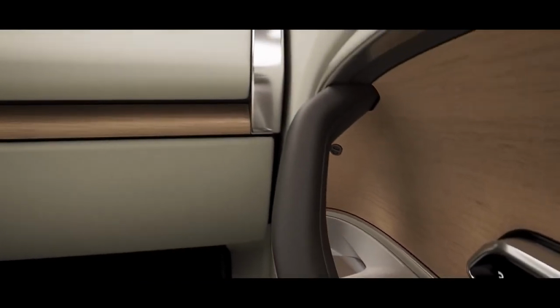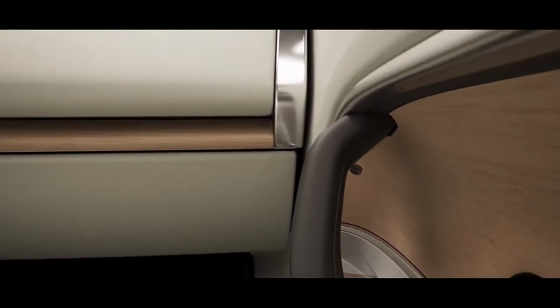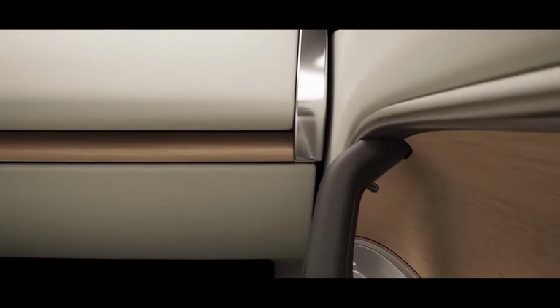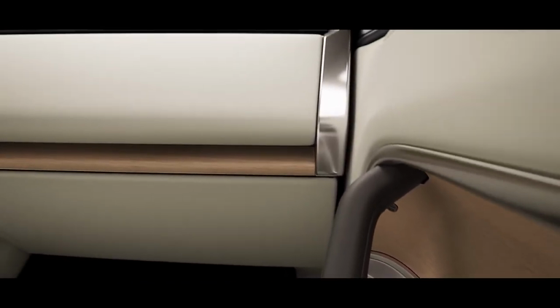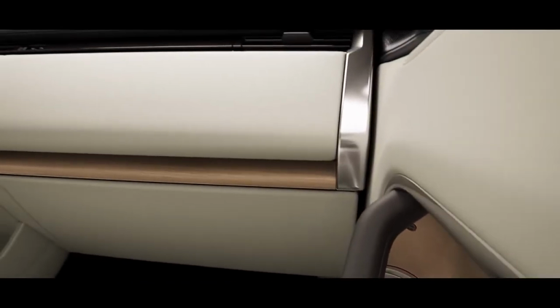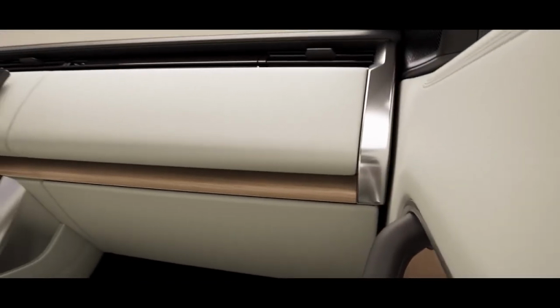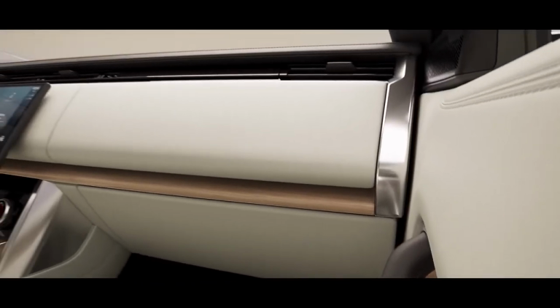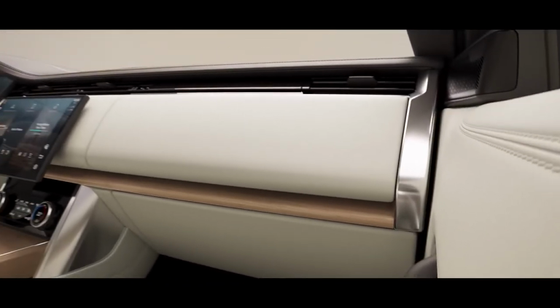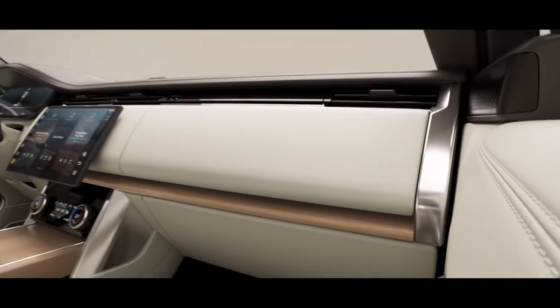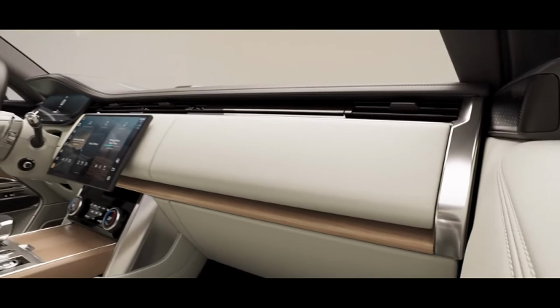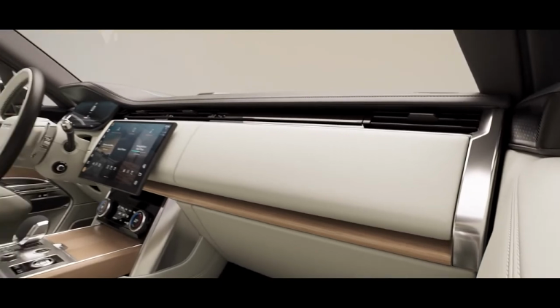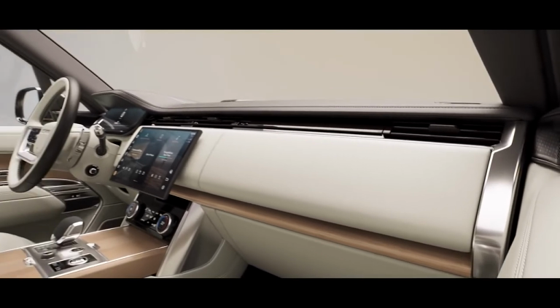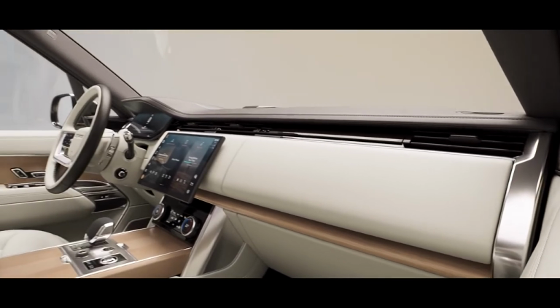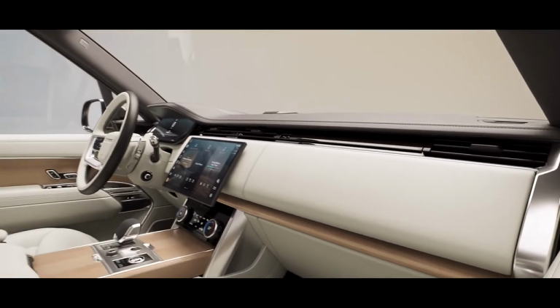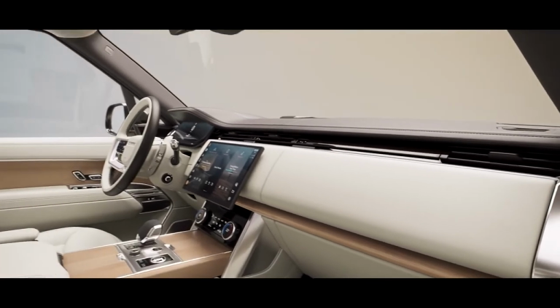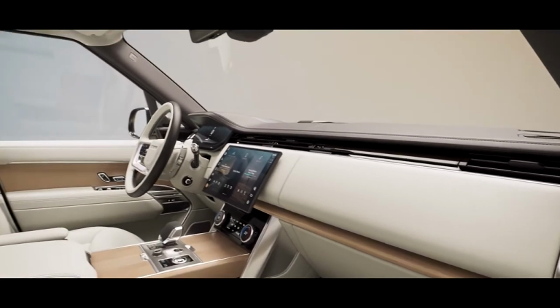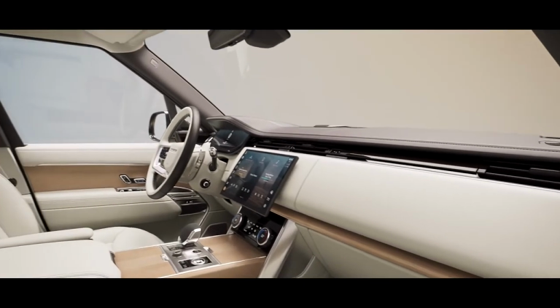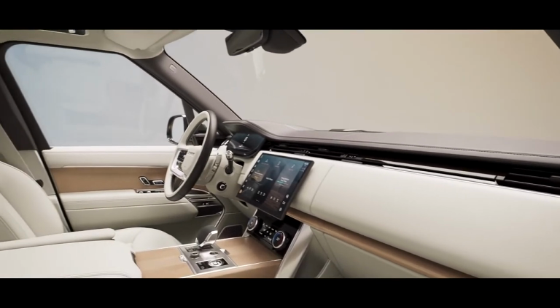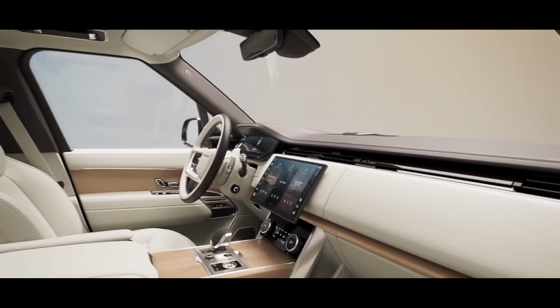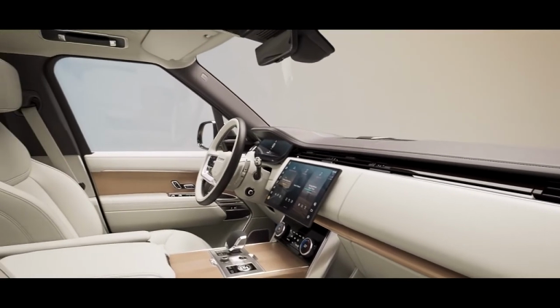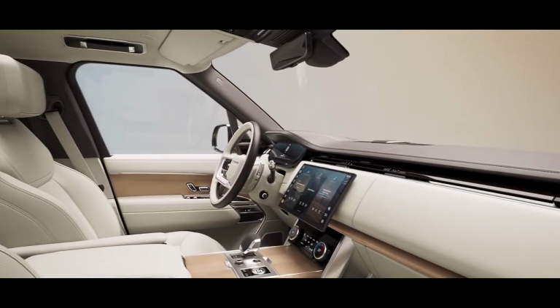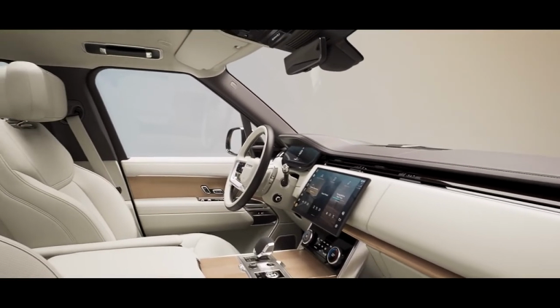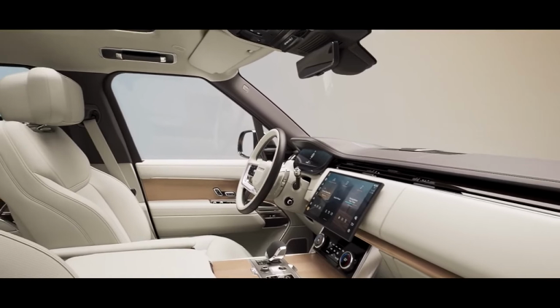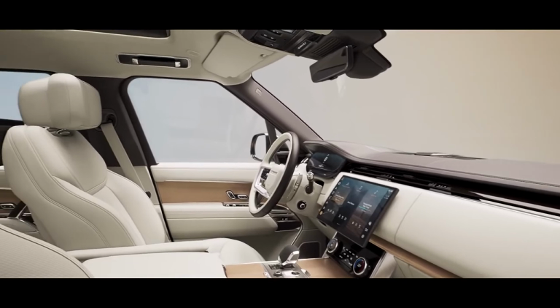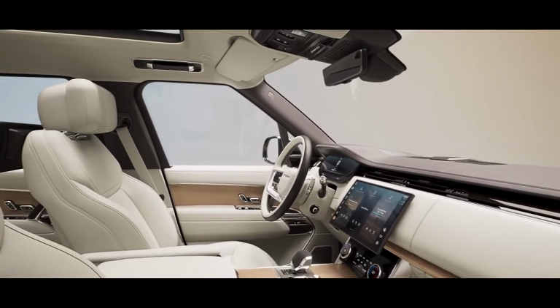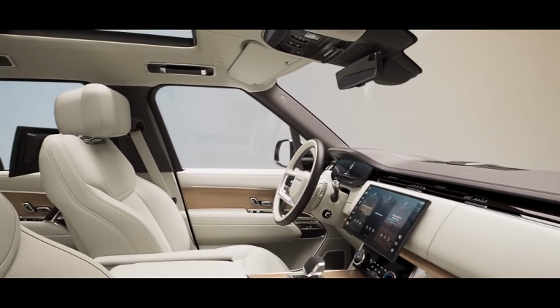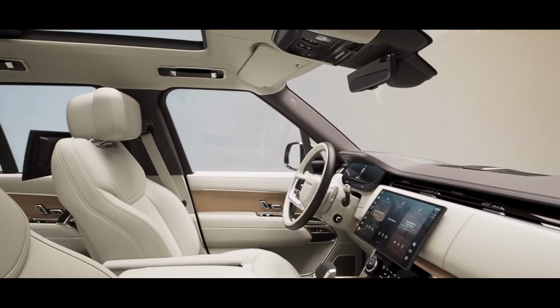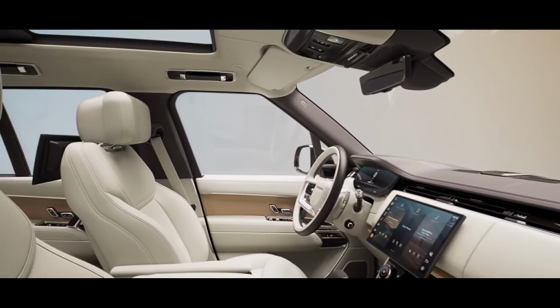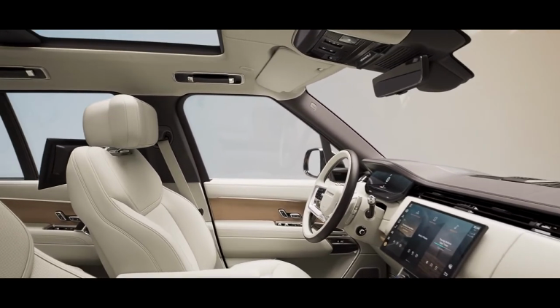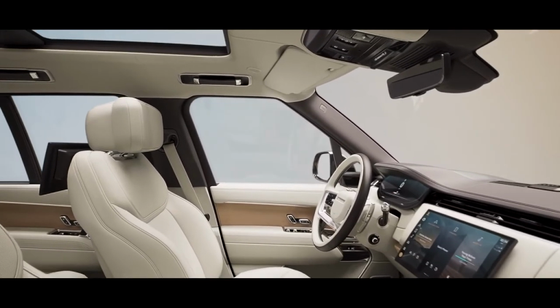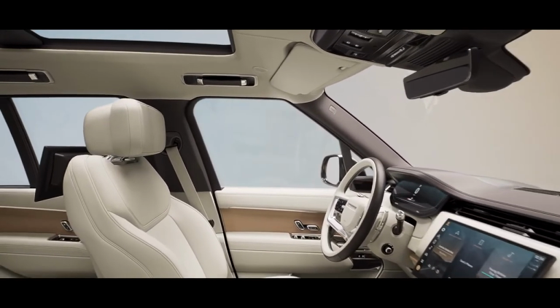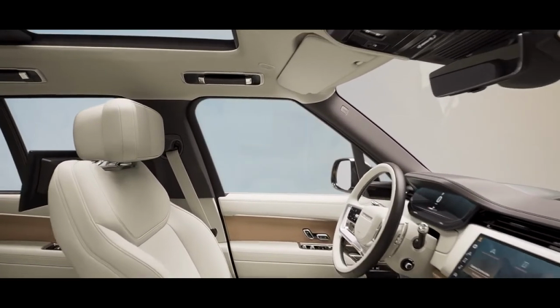This combination of aesthetics with ethics creates a beautiful harmonious interior that embodies true modern luxury. The new Range Rover is quite simply the most desirable ever created.